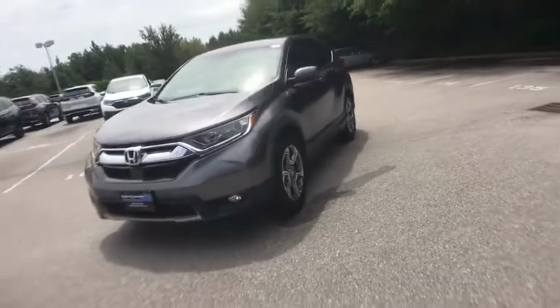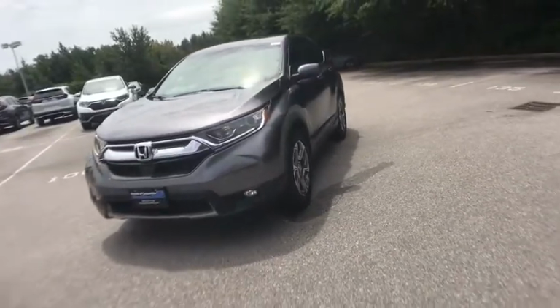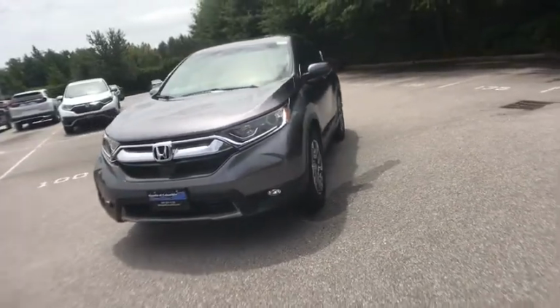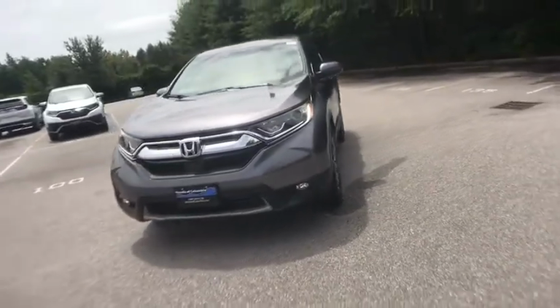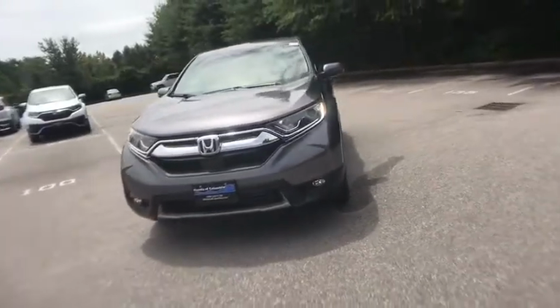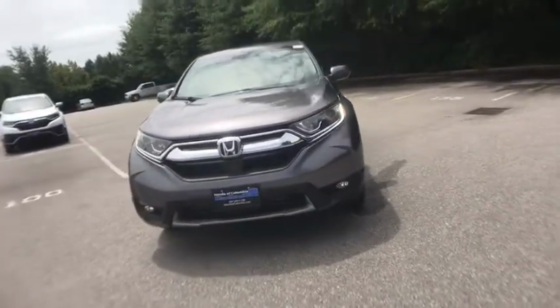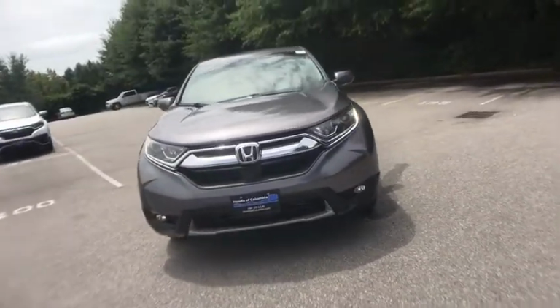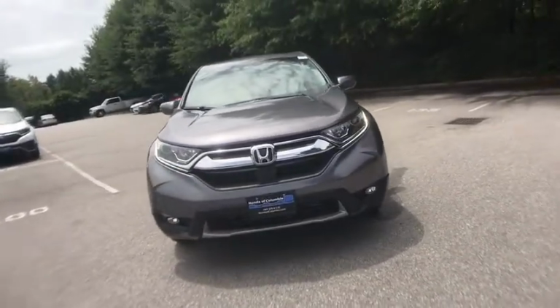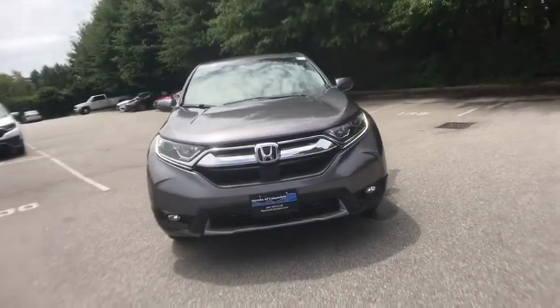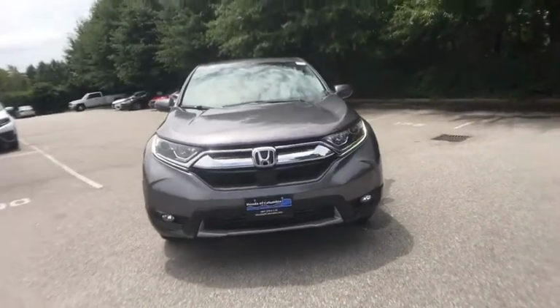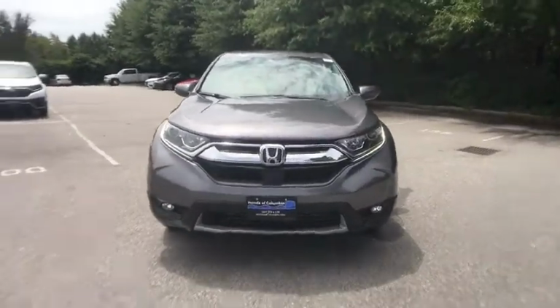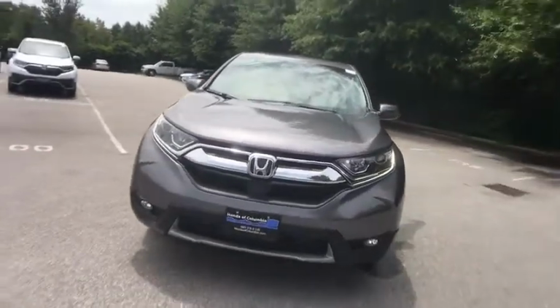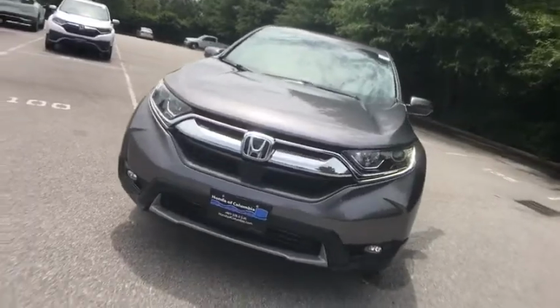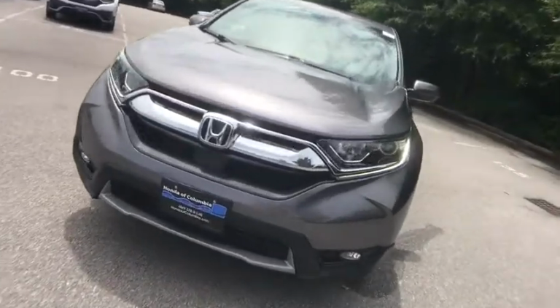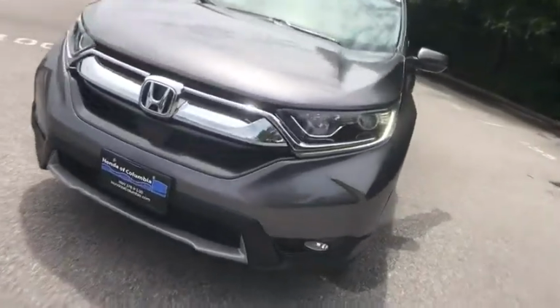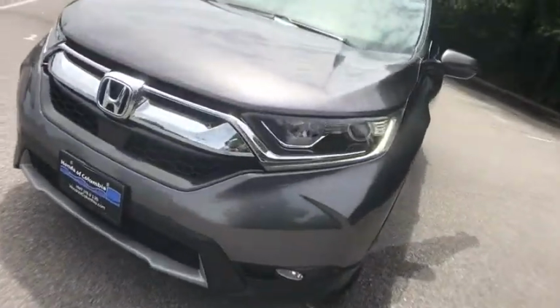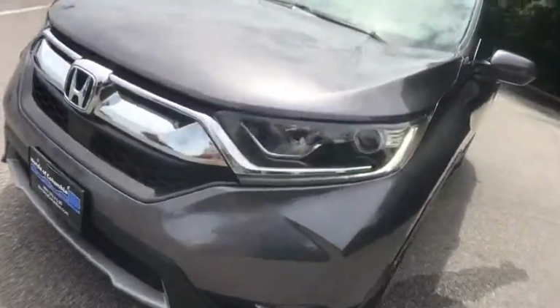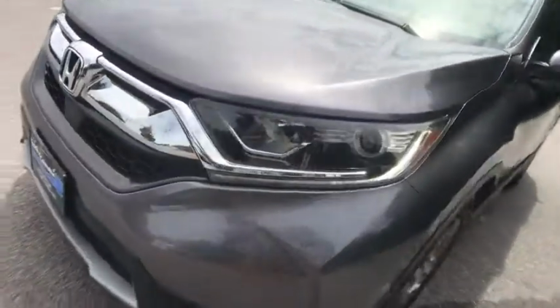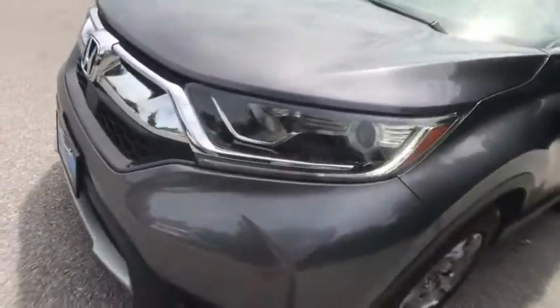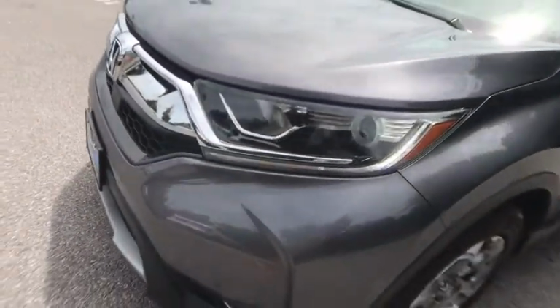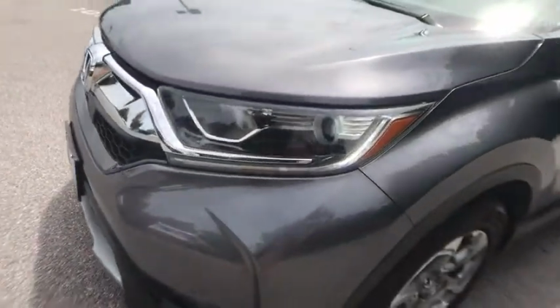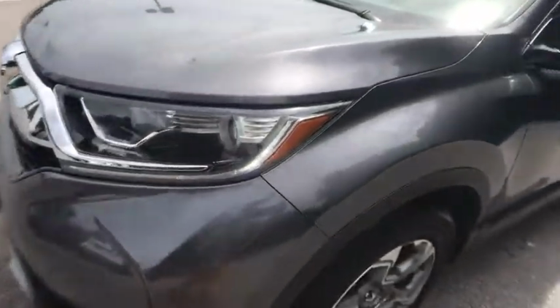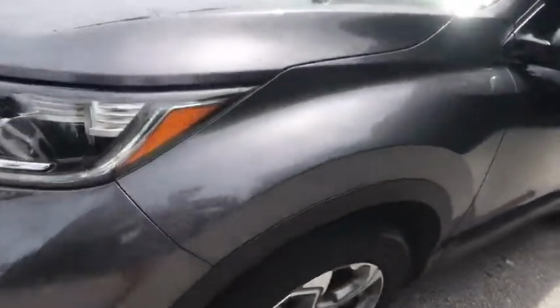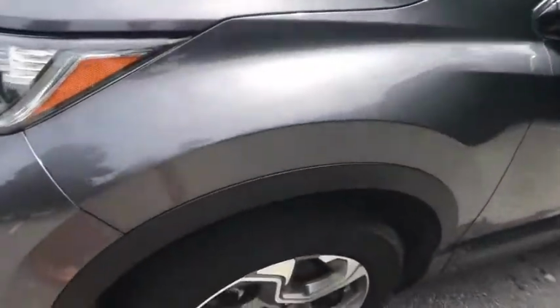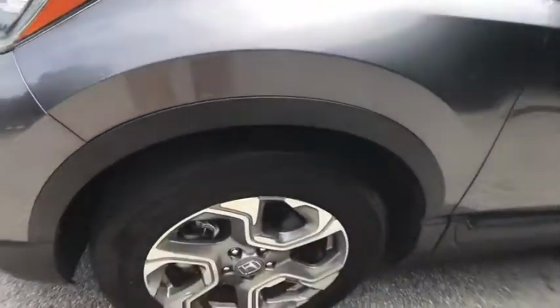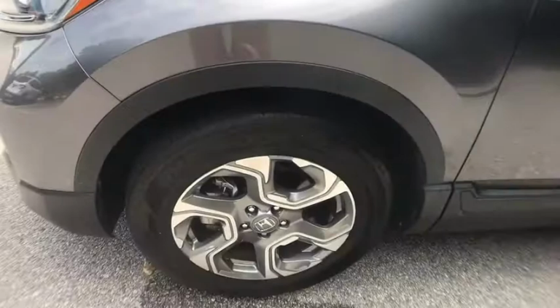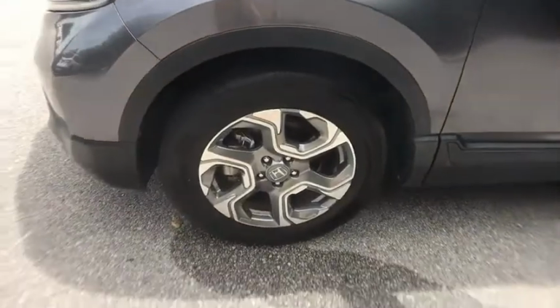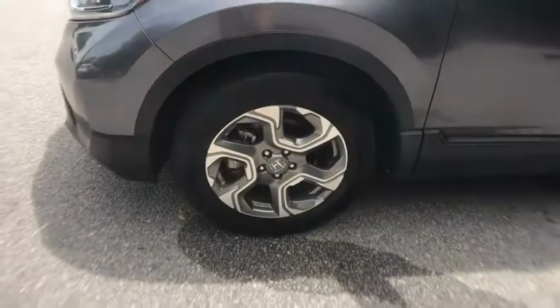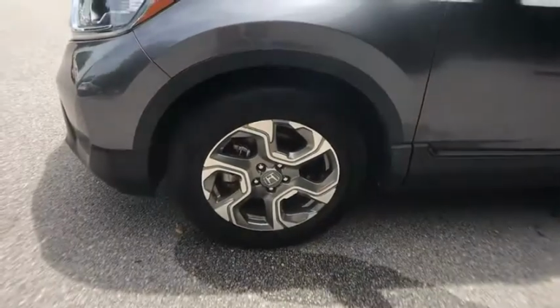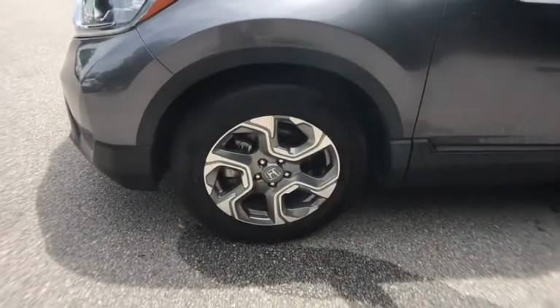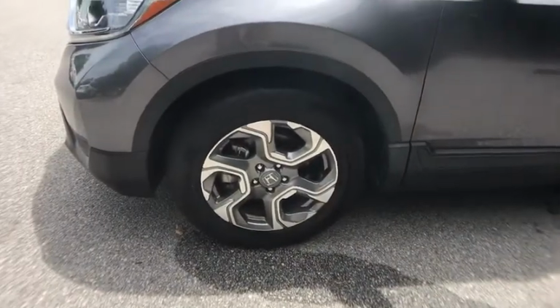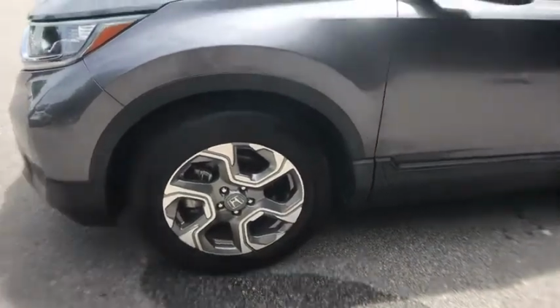Rear window defroster, fog lights, security system, electronic stability control, compass, power moonroof, panic alarm, overhead console, tachometer, remote keyless entry, brake assist.